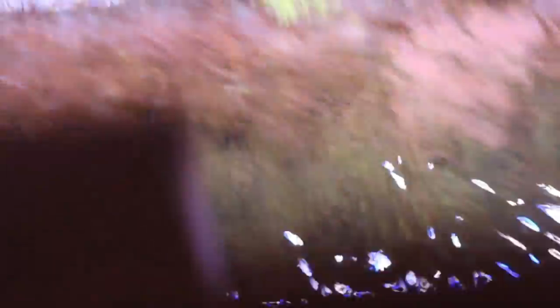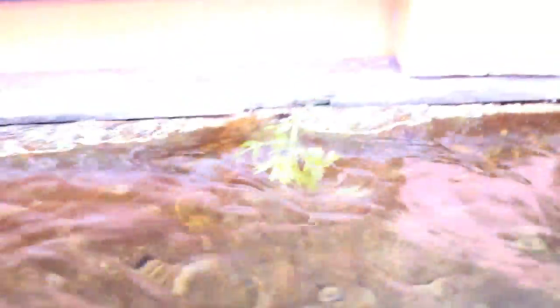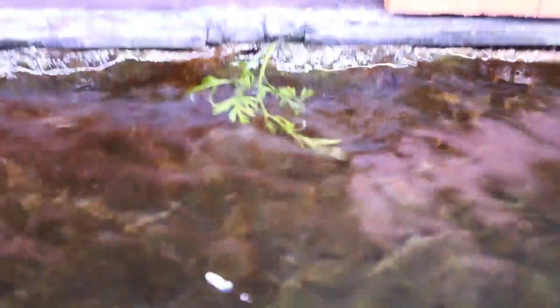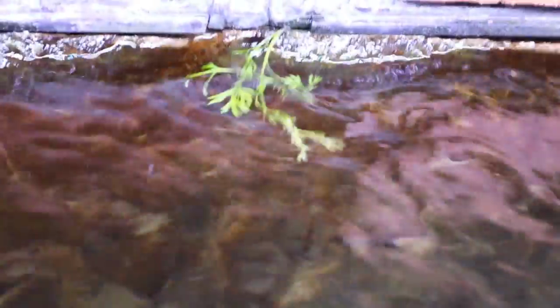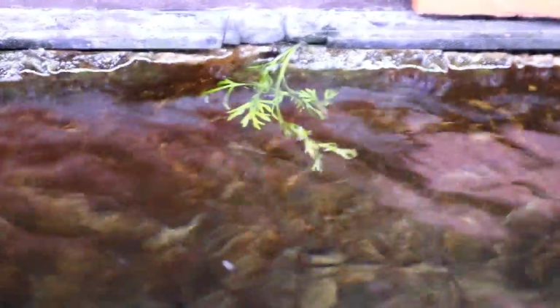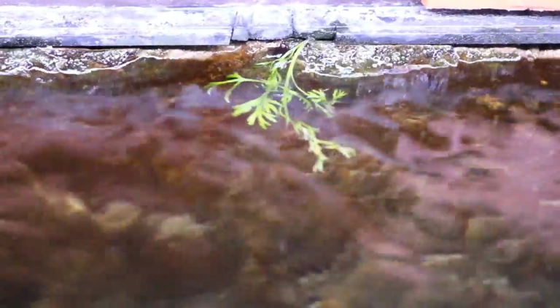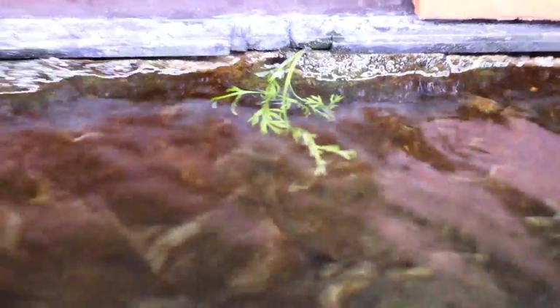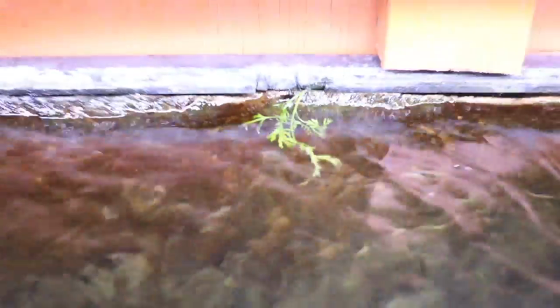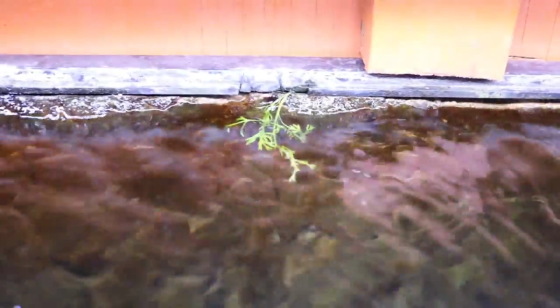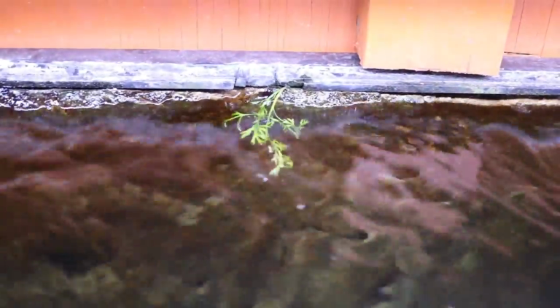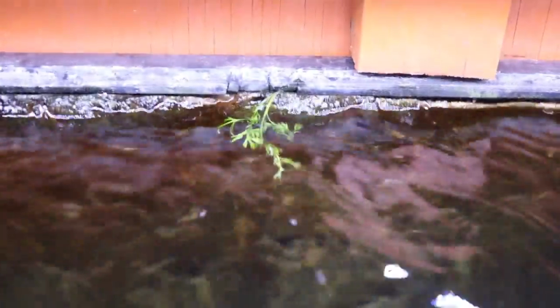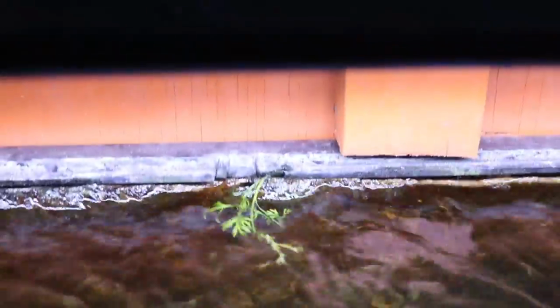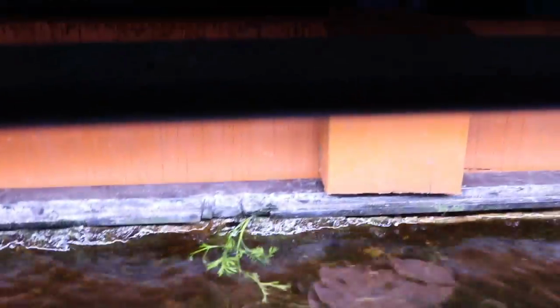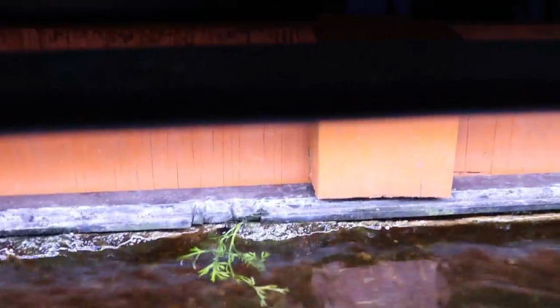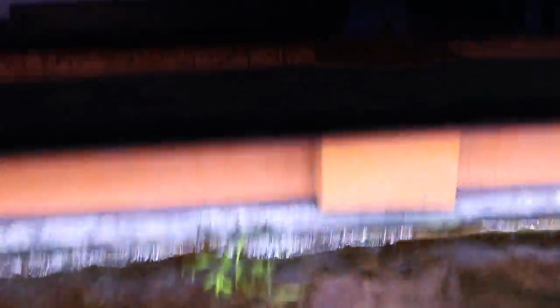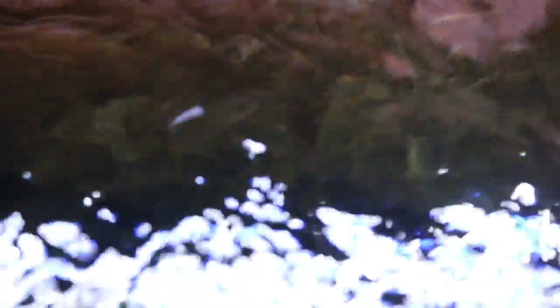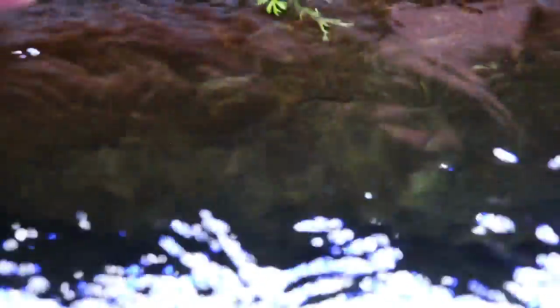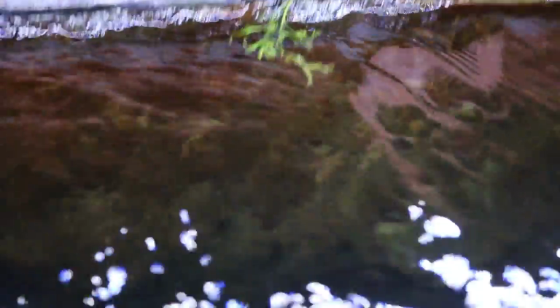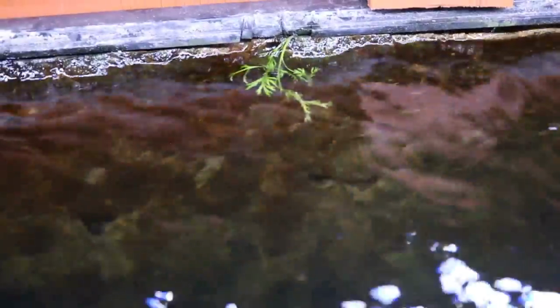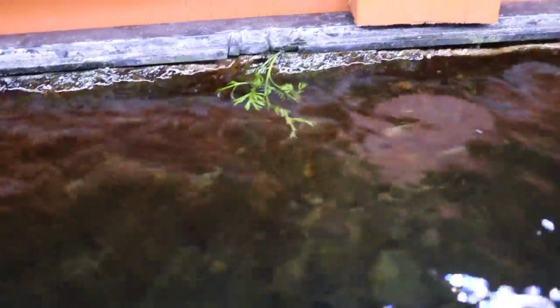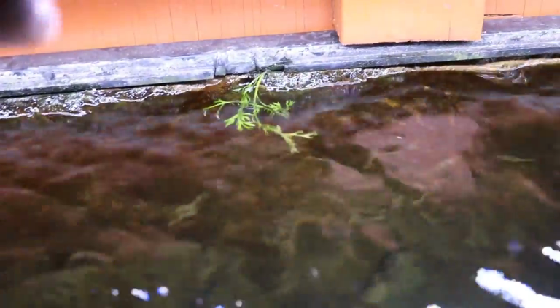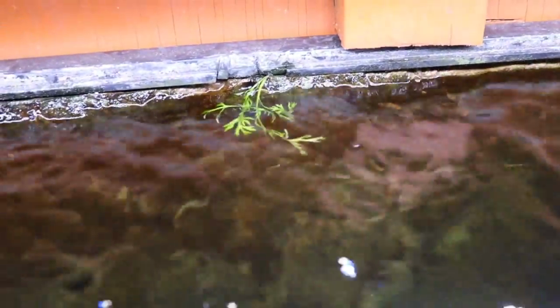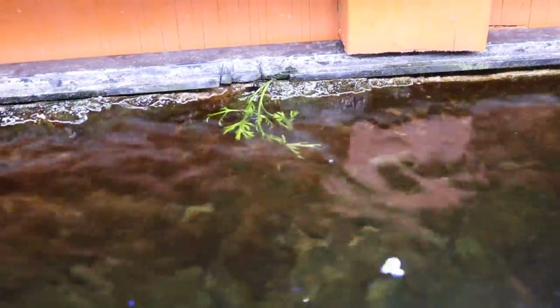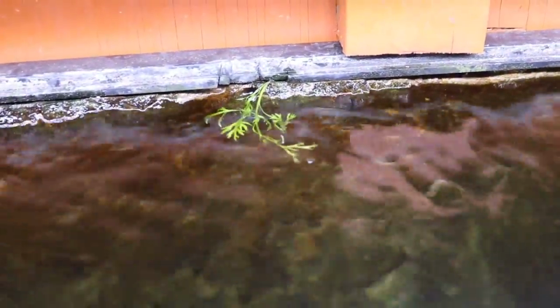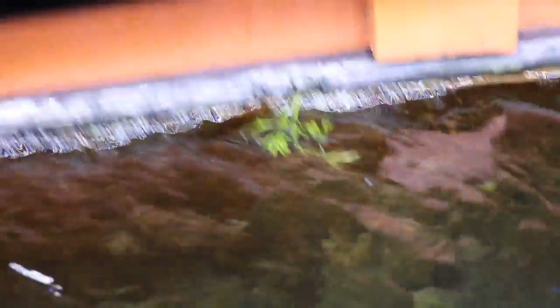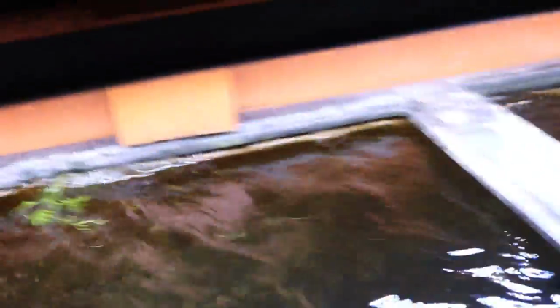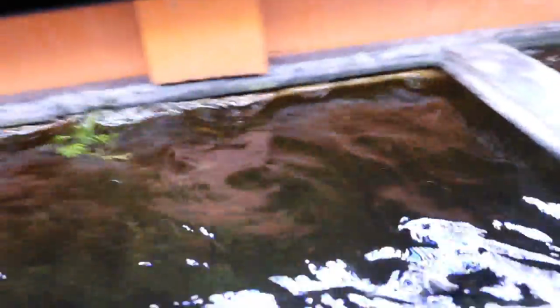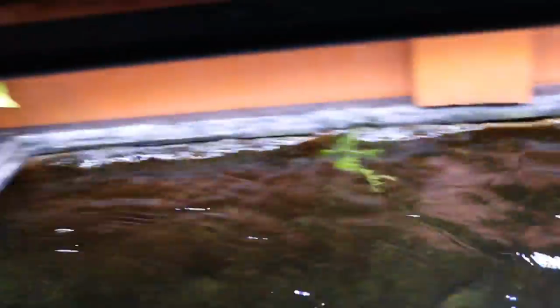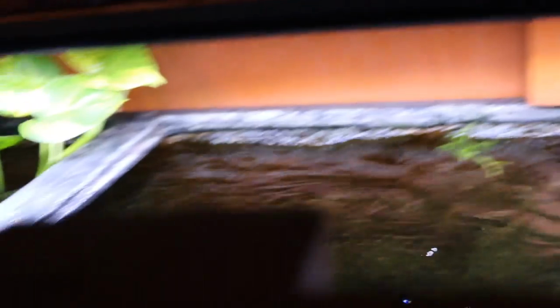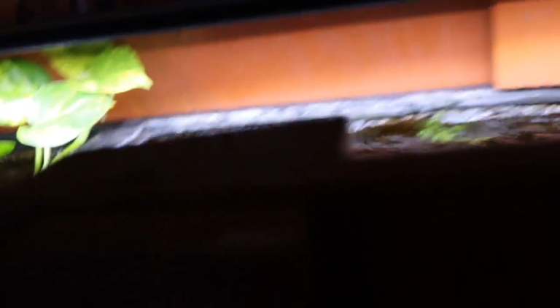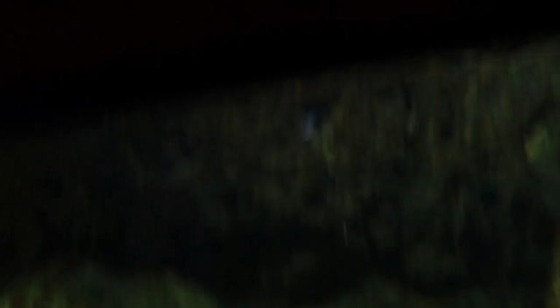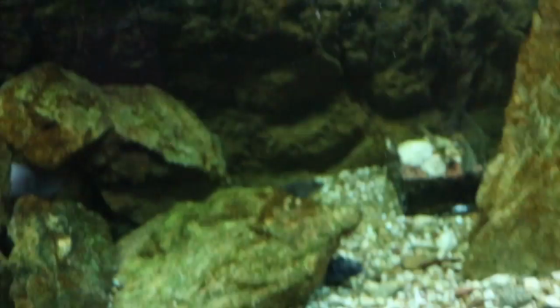I also have some water wisteria. This stuff grows like crazy in my planting tank, and because this light is so strong and producing so much algae, I figured let me try to grow this water wisteria floating. Even if it just floats, I think it'll look awesome with these African Cichlids.